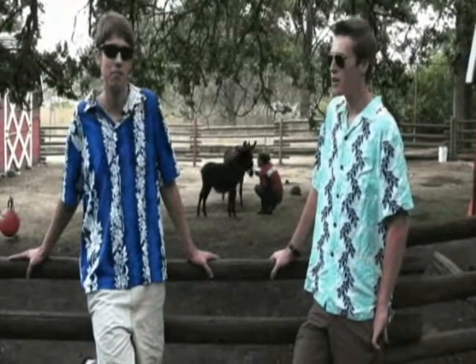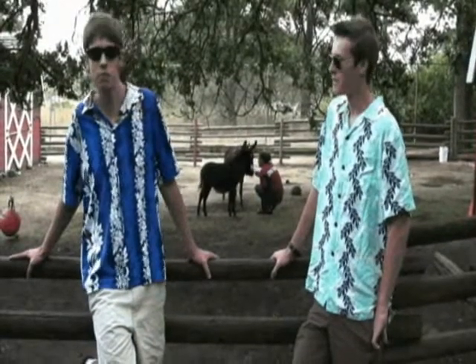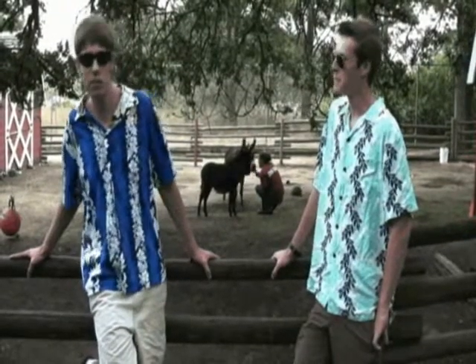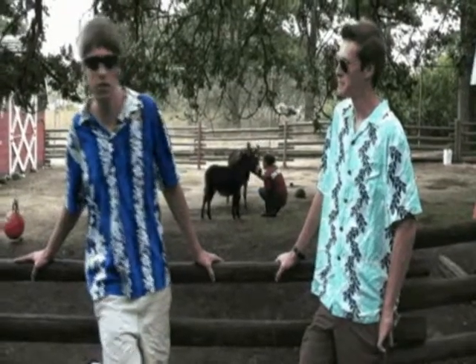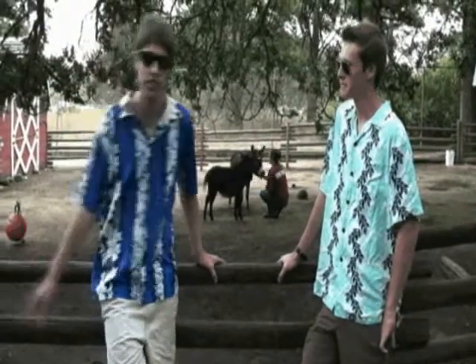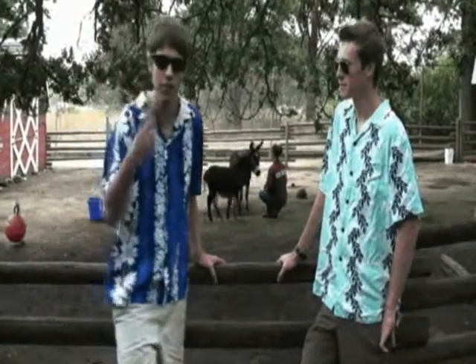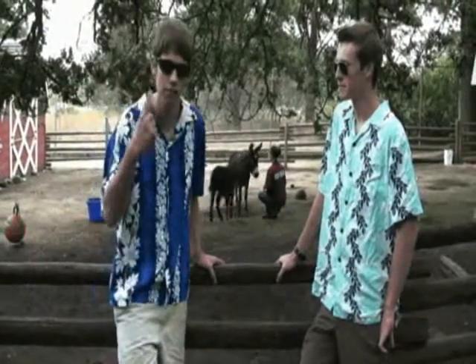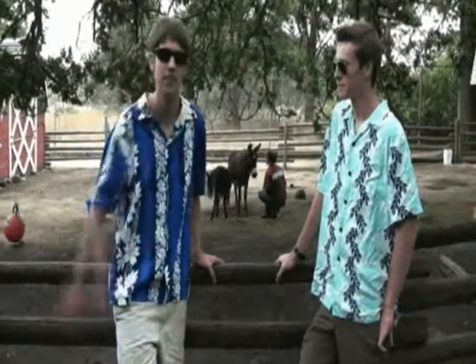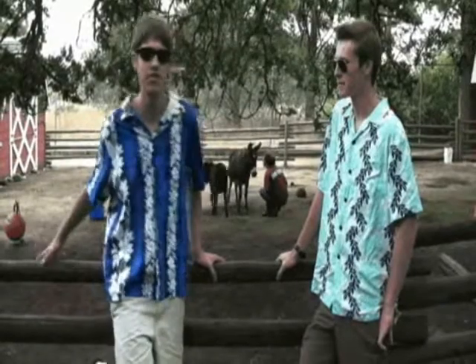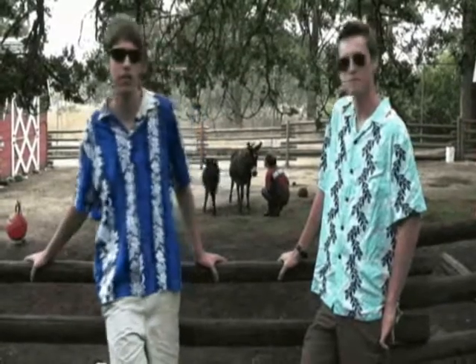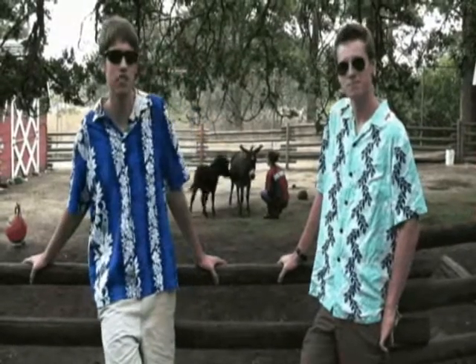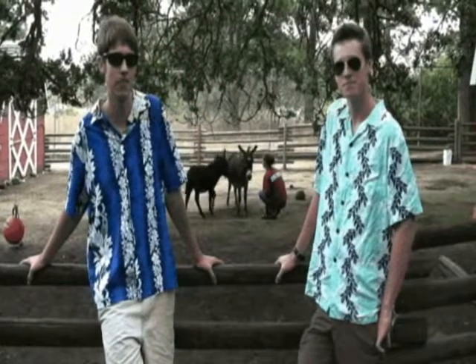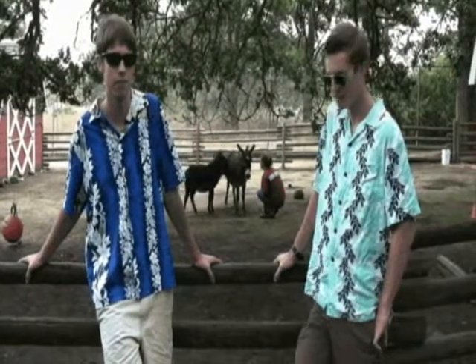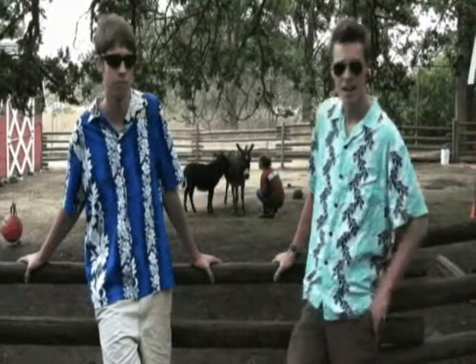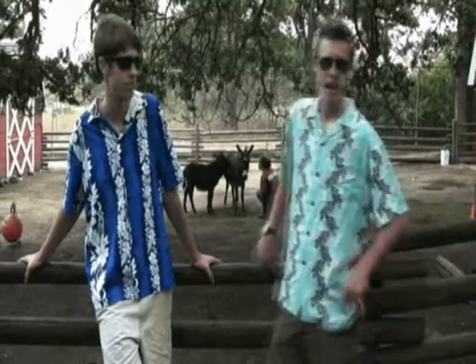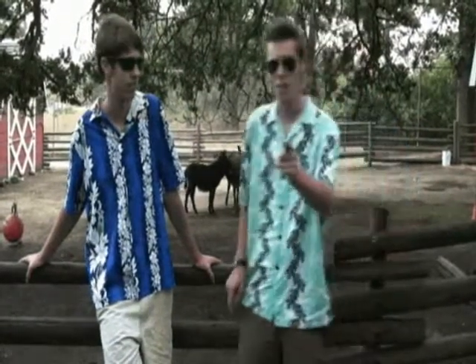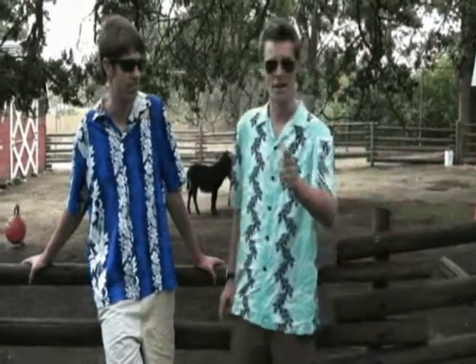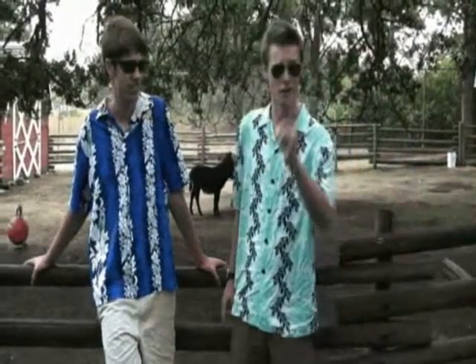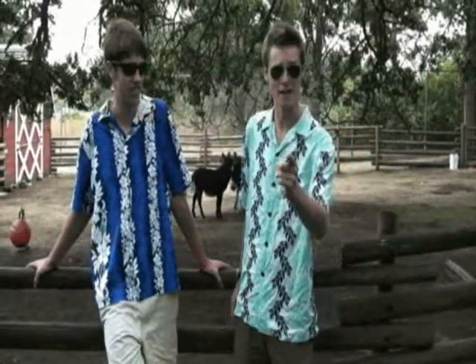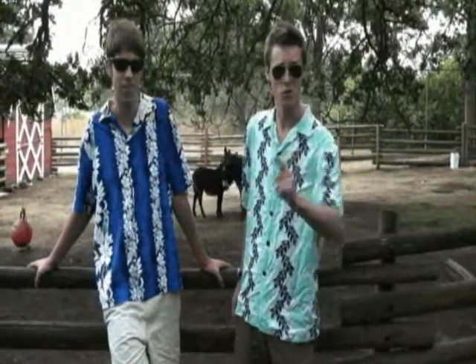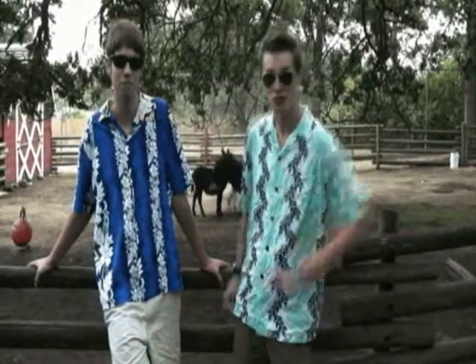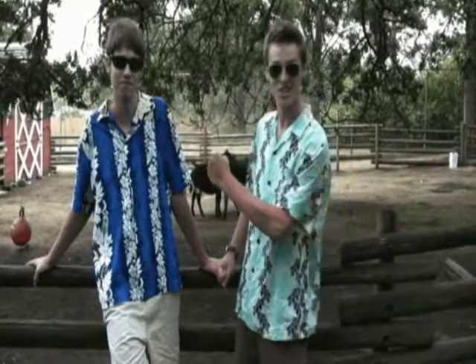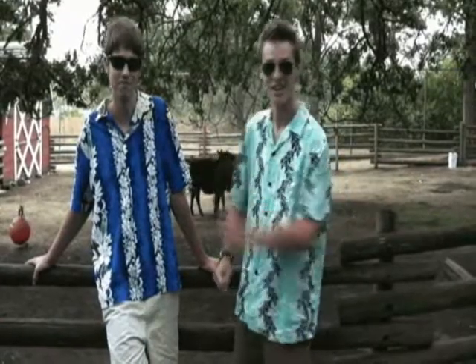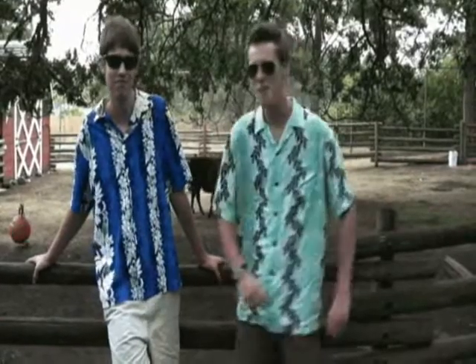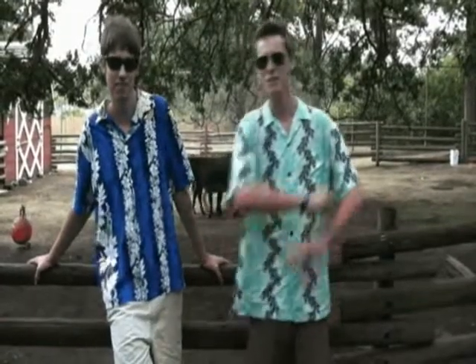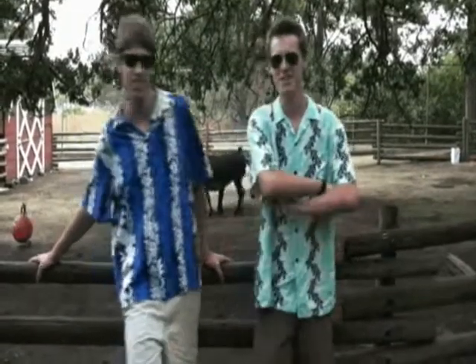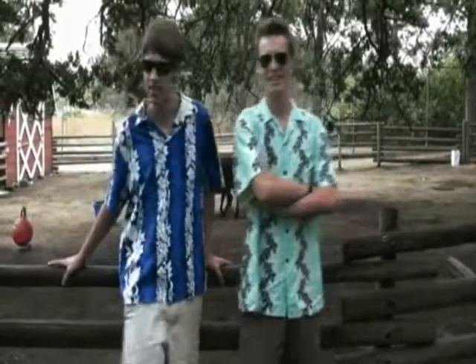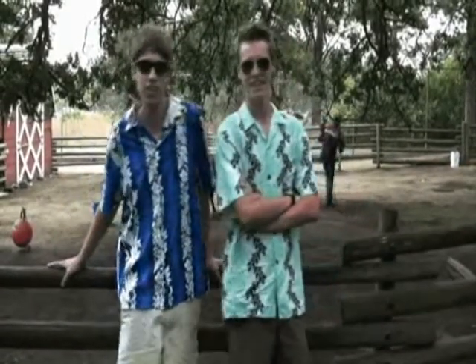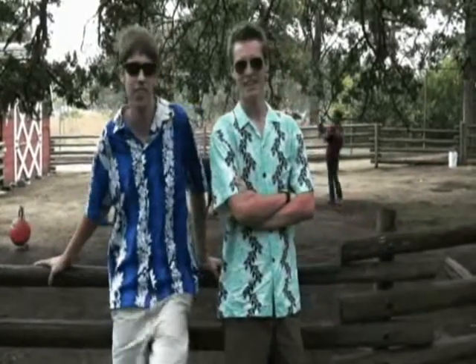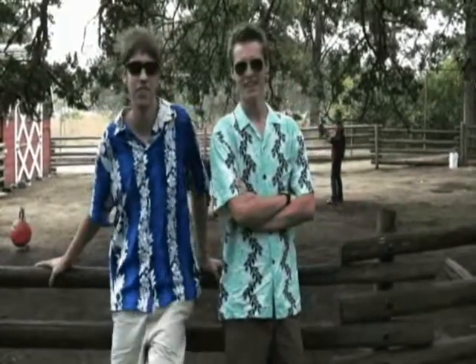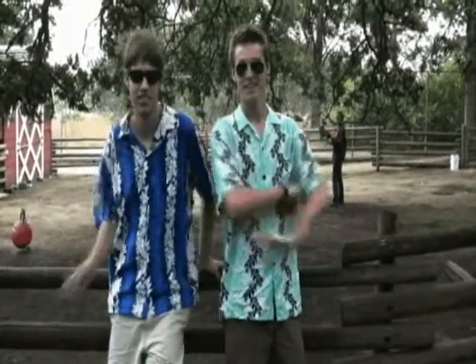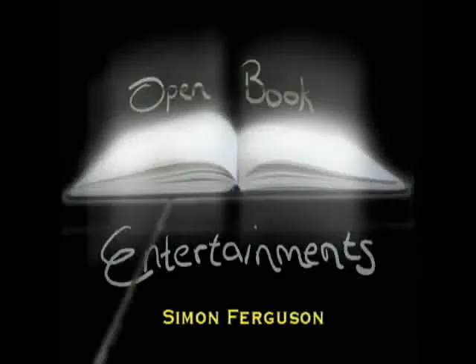Well, be sure to pick up your first copy of The Rampage, Mount Doug's student newspaper. And I hope you're ready to get to first base with knowledge! I'm Simon Ferguson. And I'm Garth Darling. See ya!